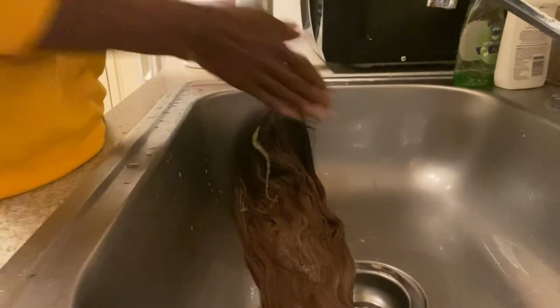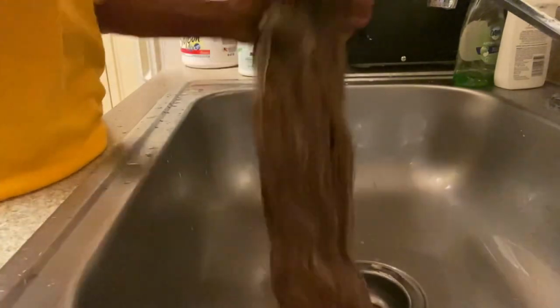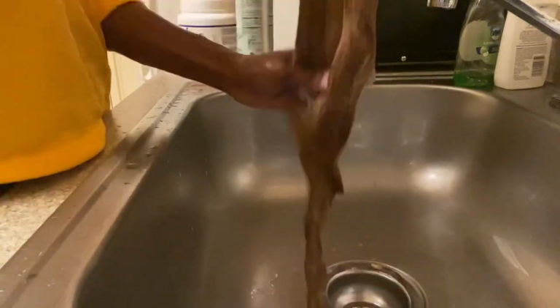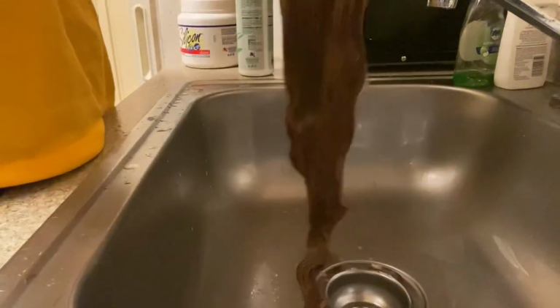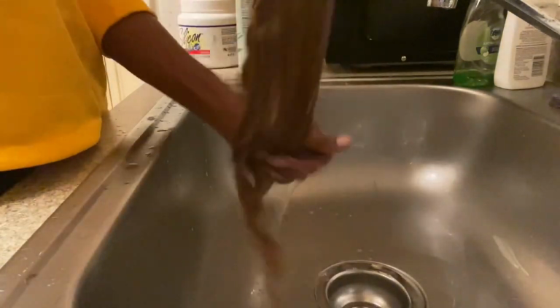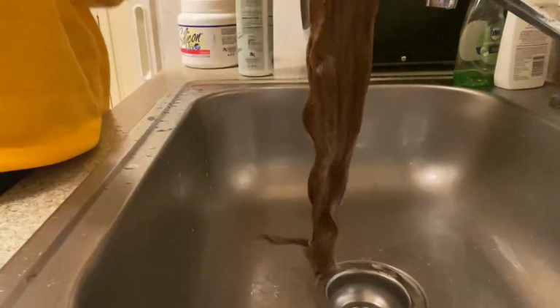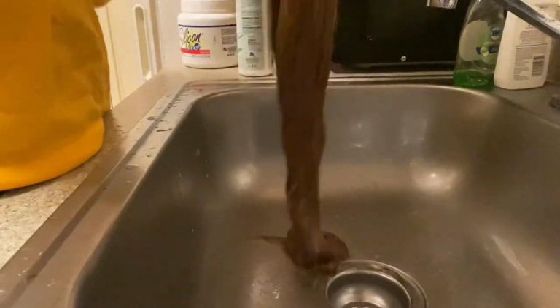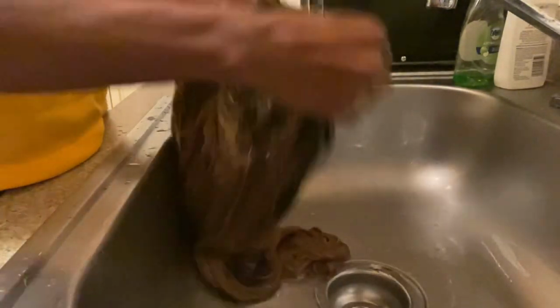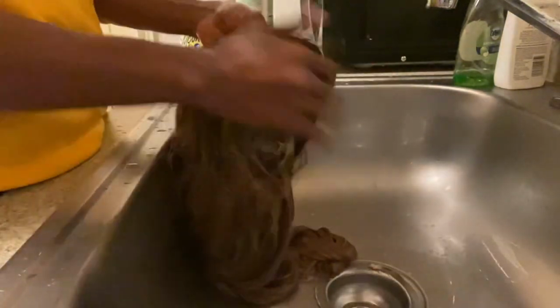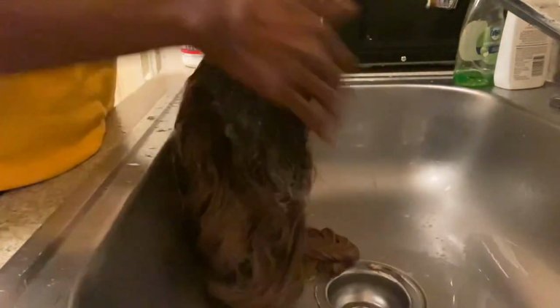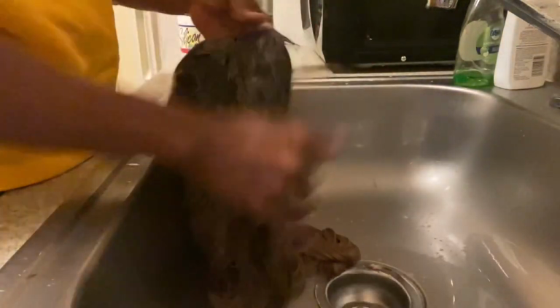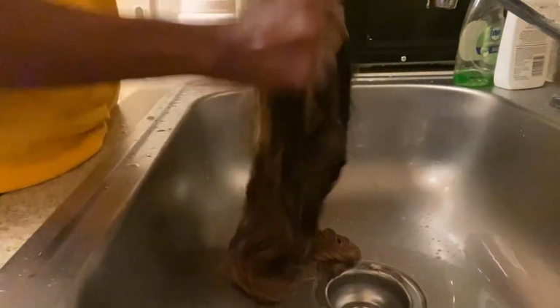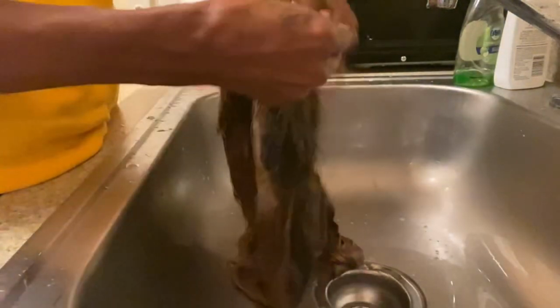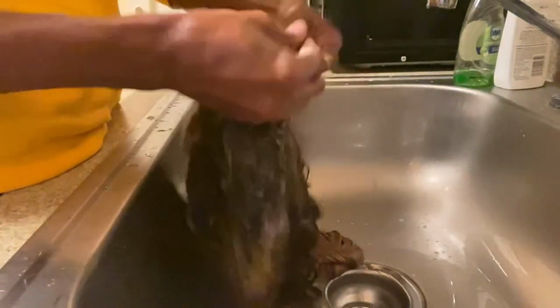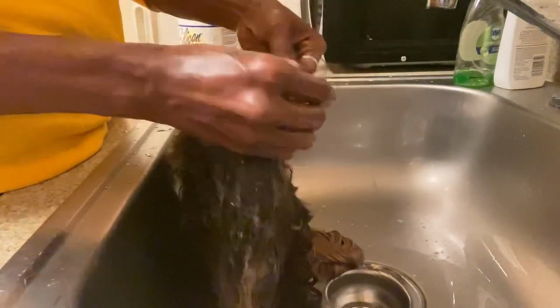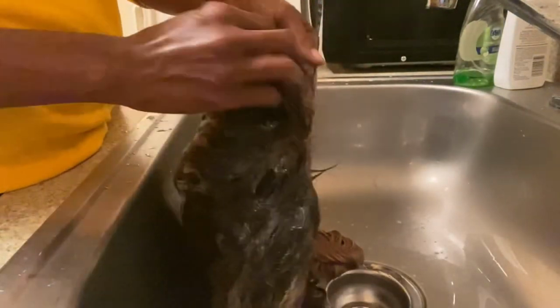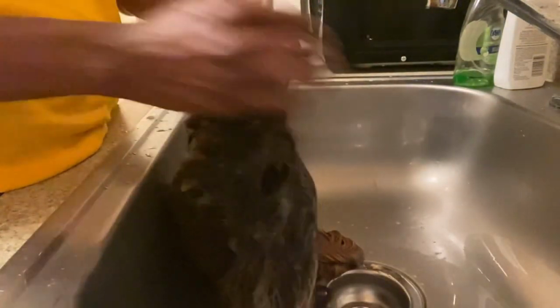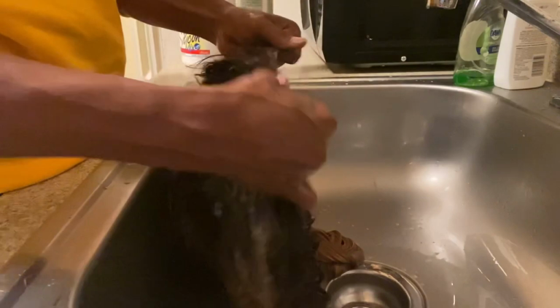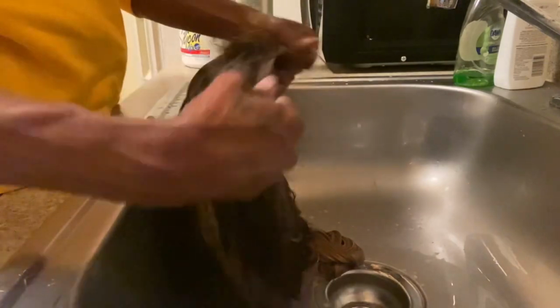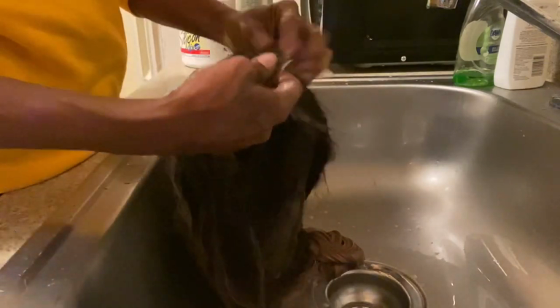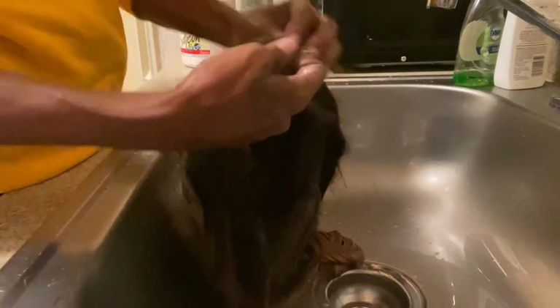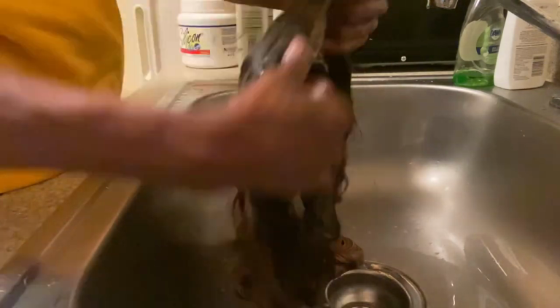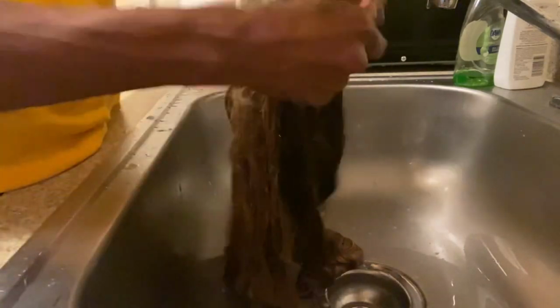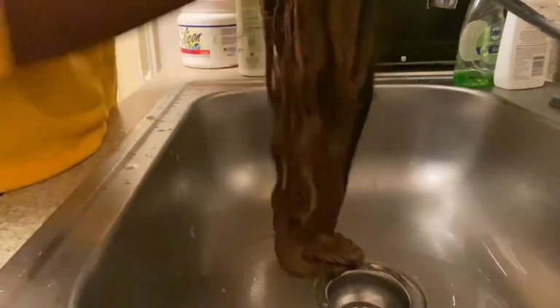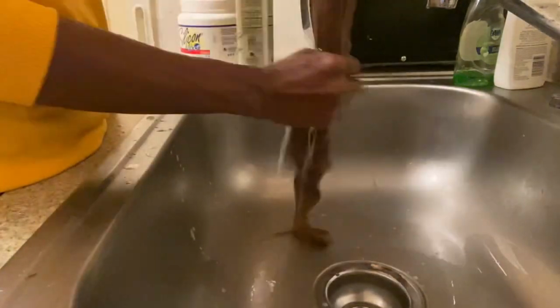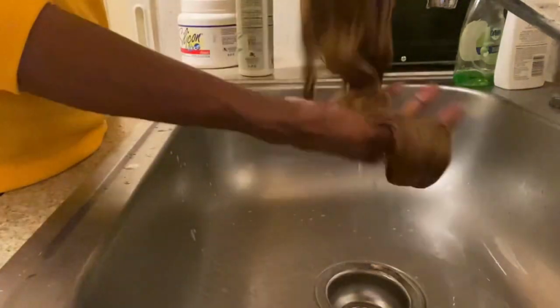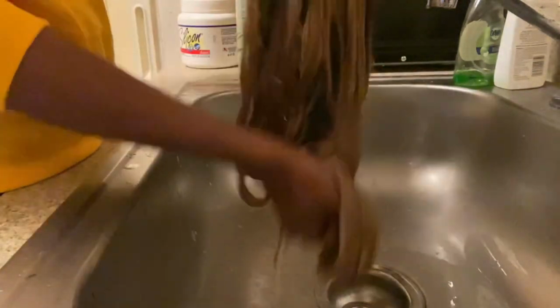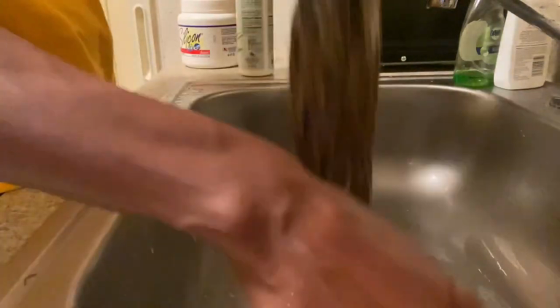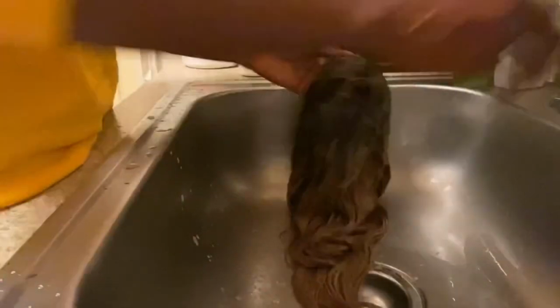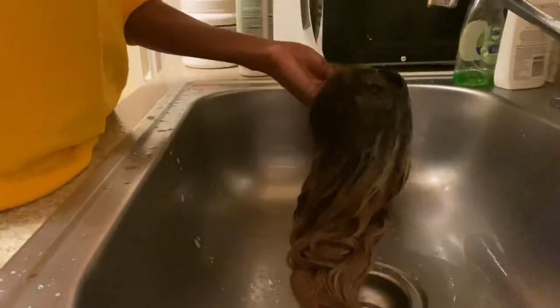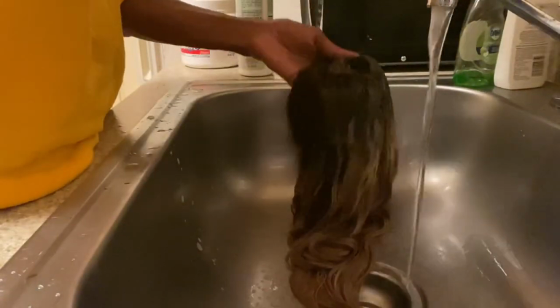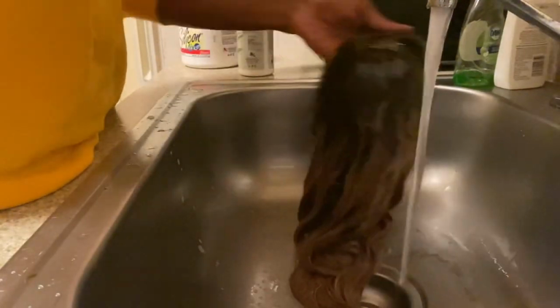Okay, we're gonna wash this one more time so we can make sure that we got everything — make sure it's smelling good and everything. We're gonna go ahead and do that.